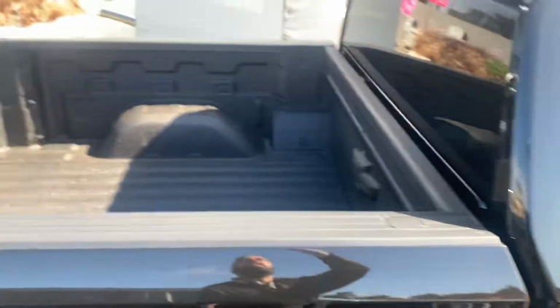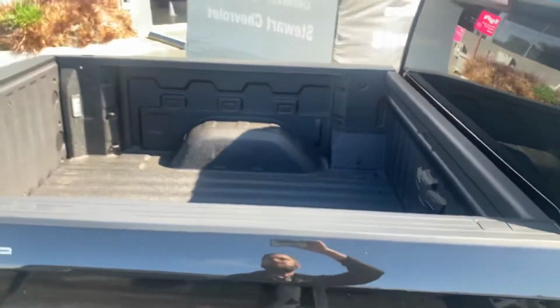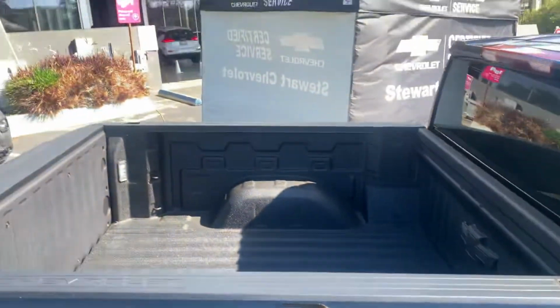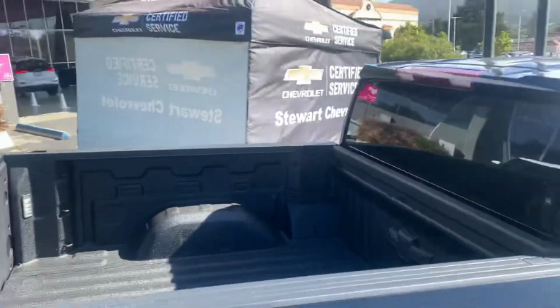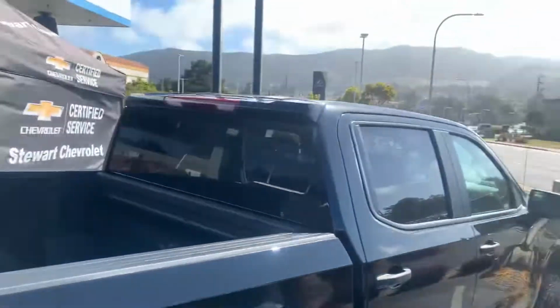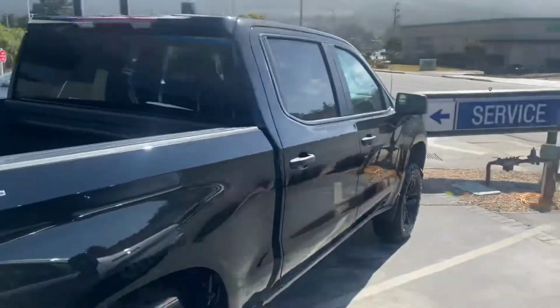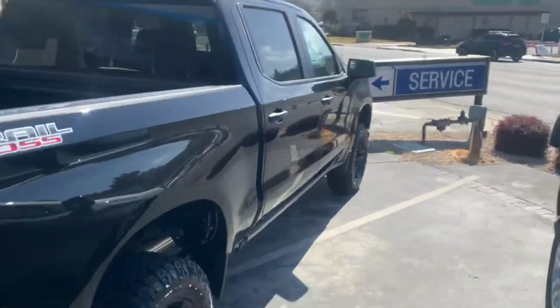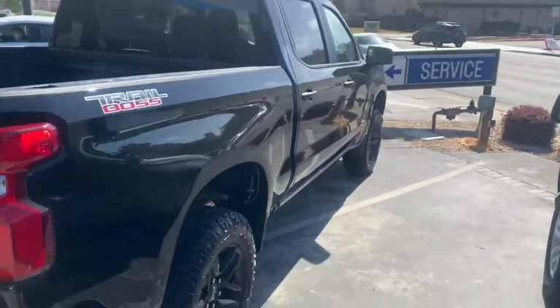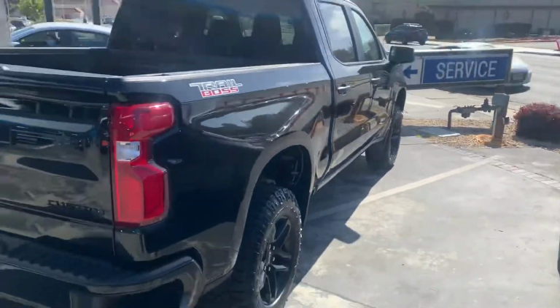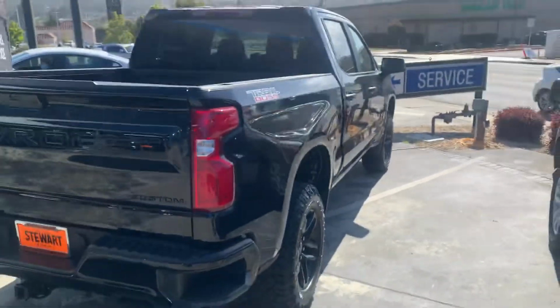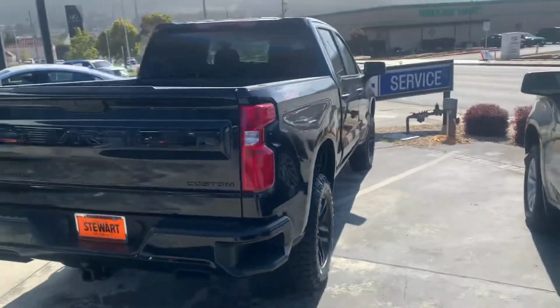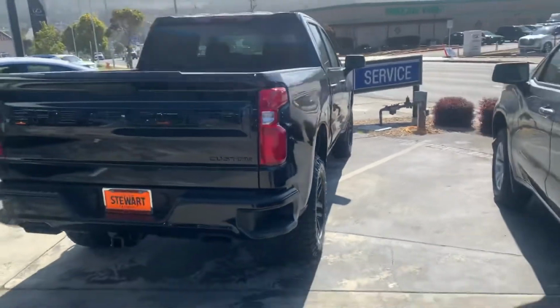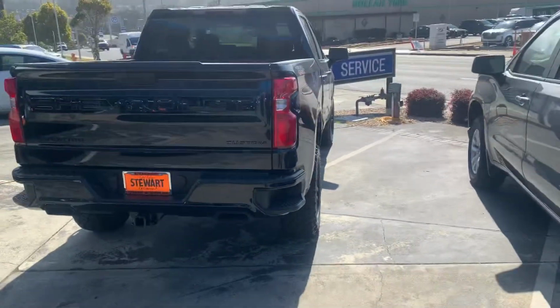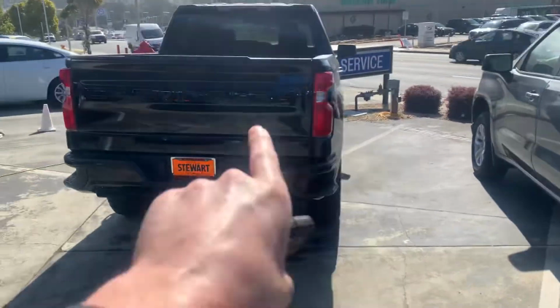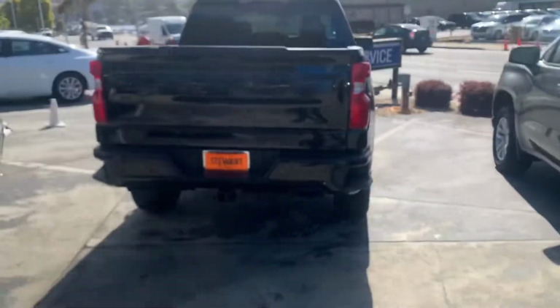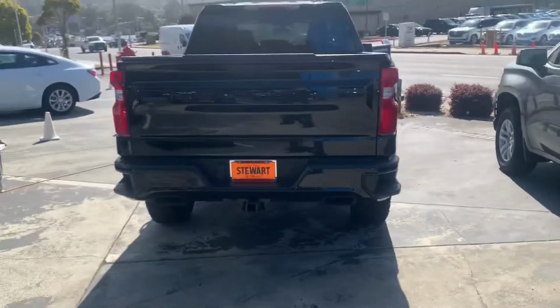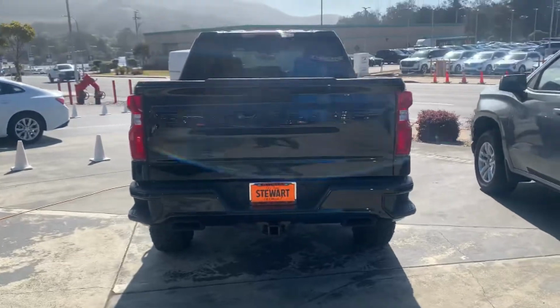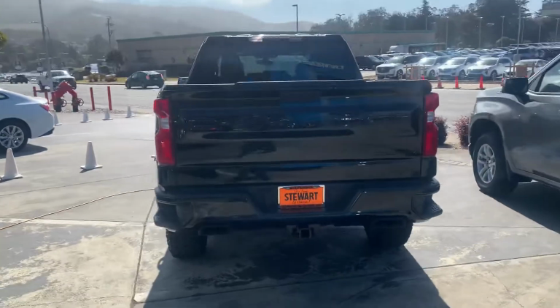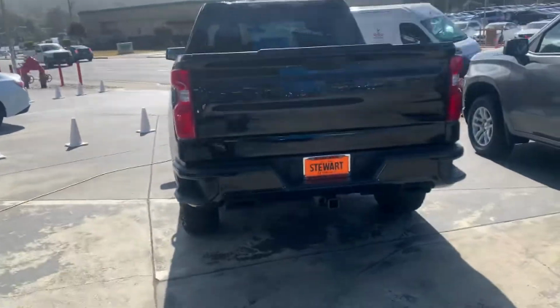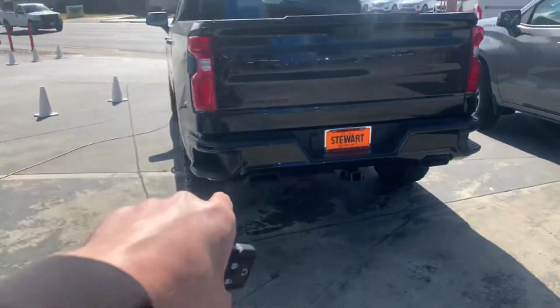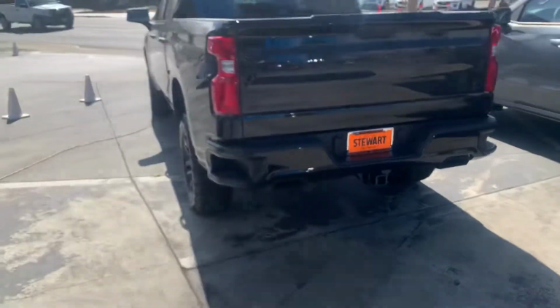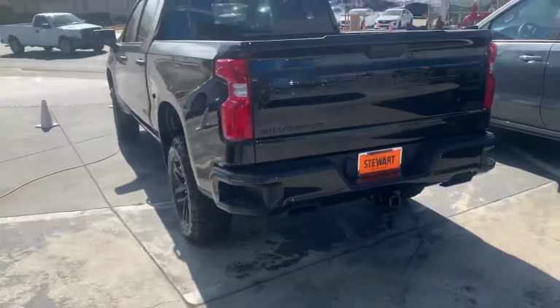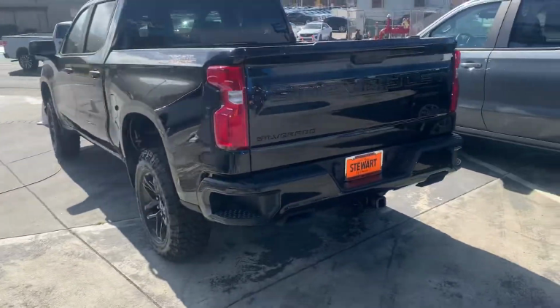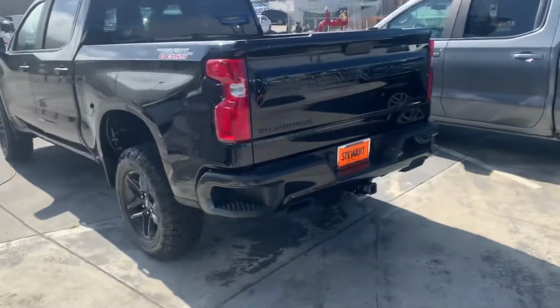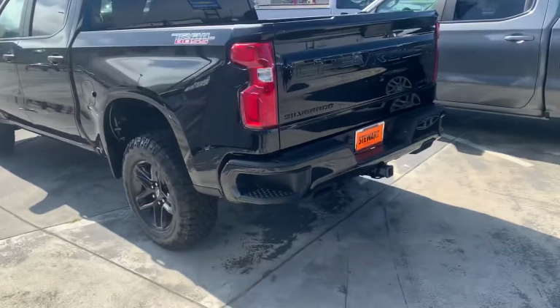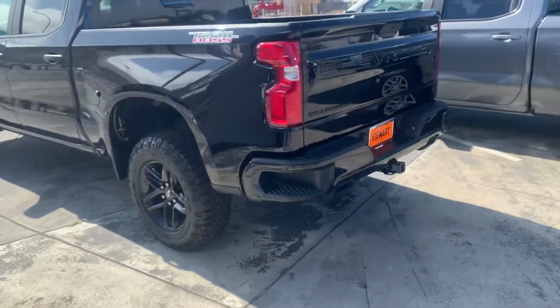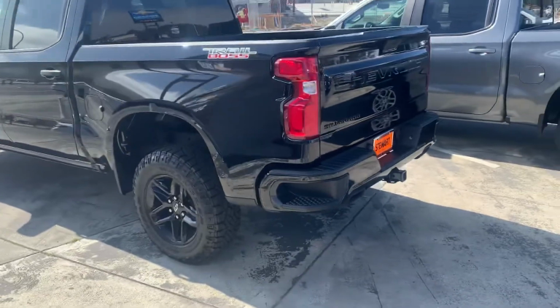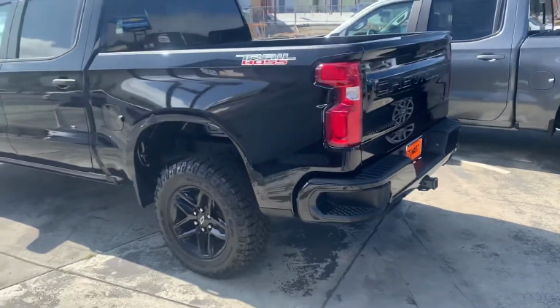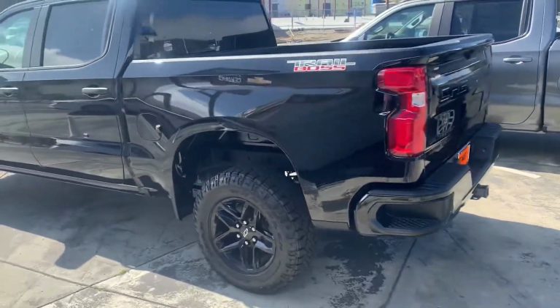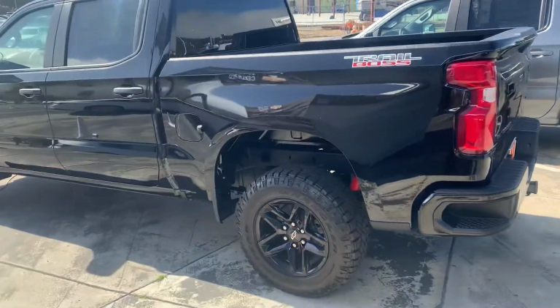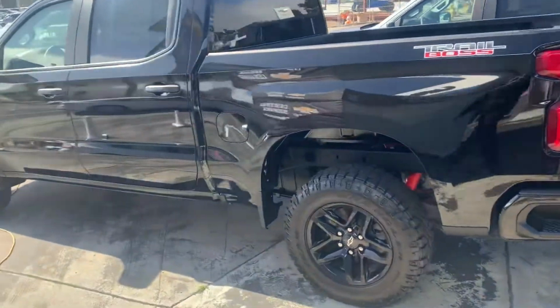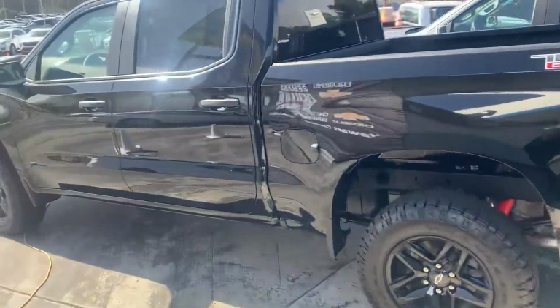Got the spray-in bed liner and the blacked-out badging, towing, and the blacked-out exhaust tips too.